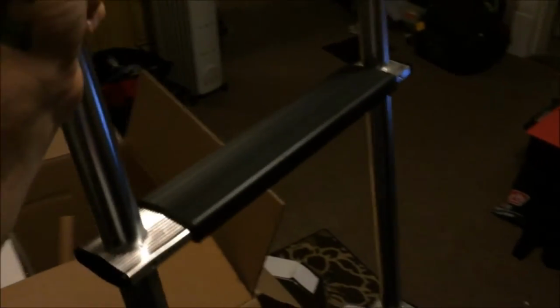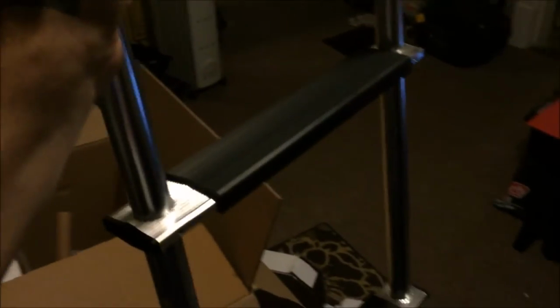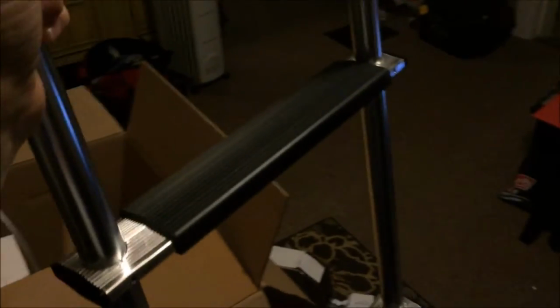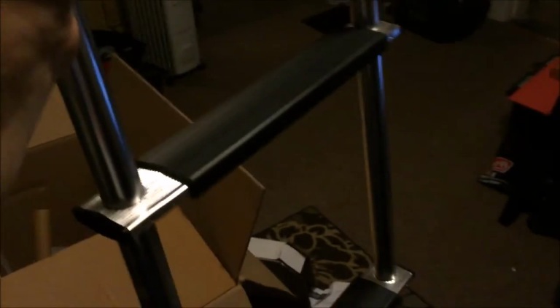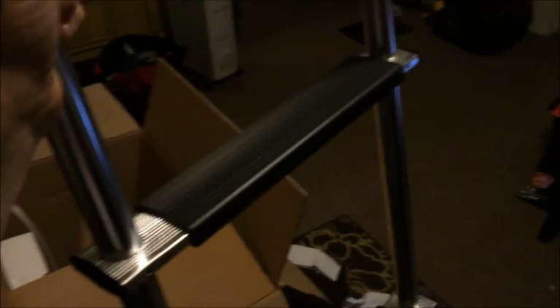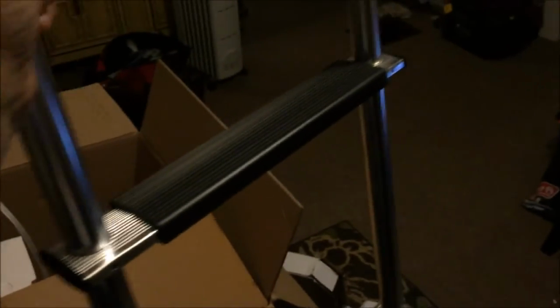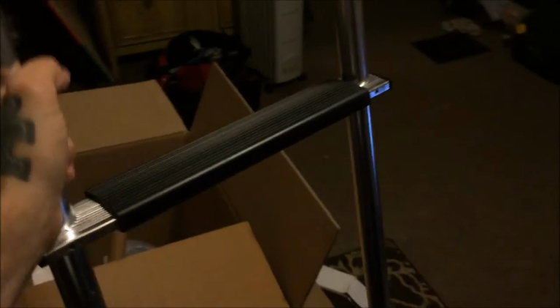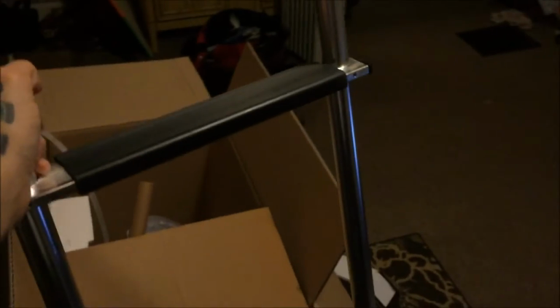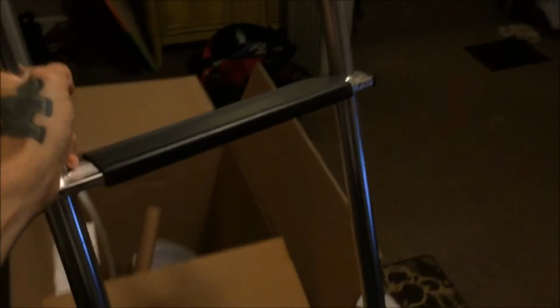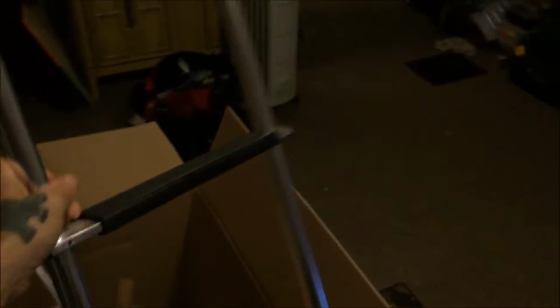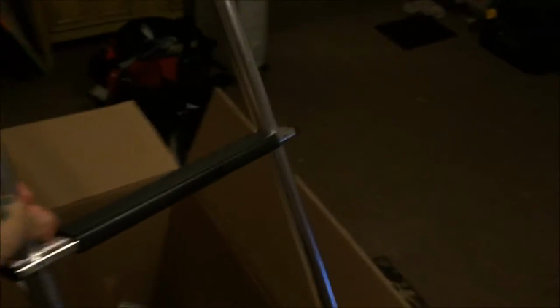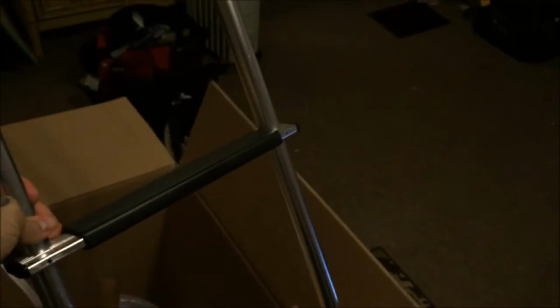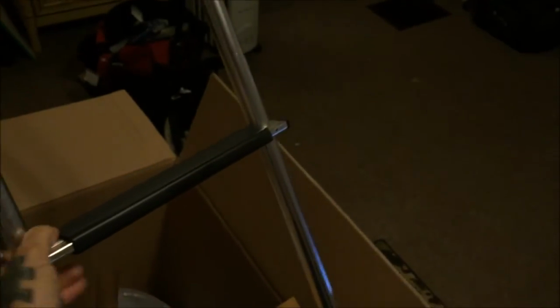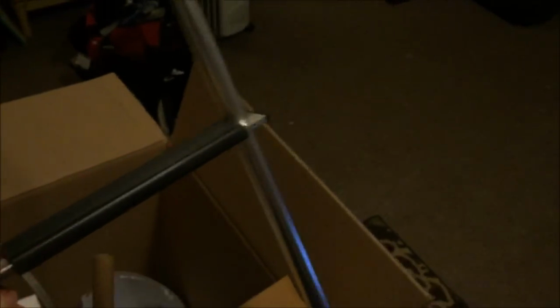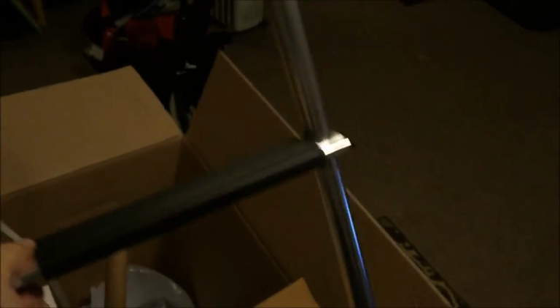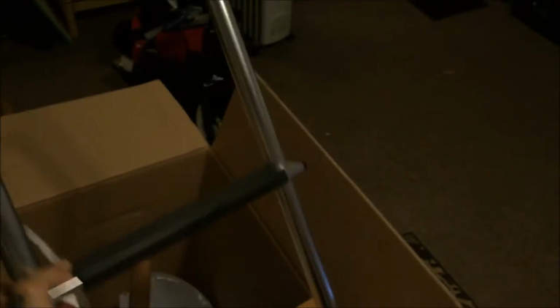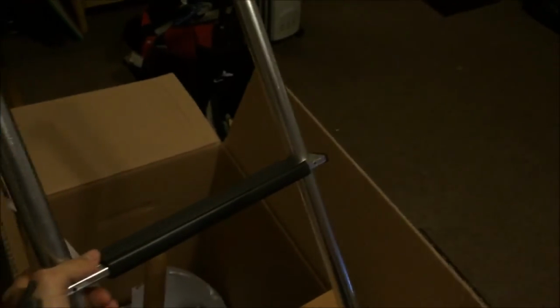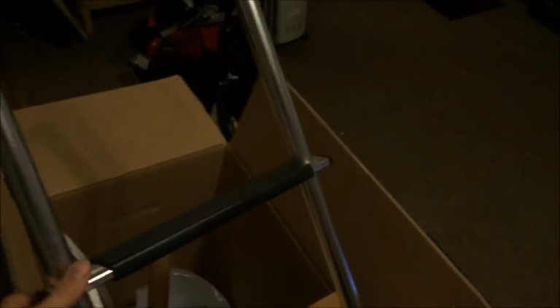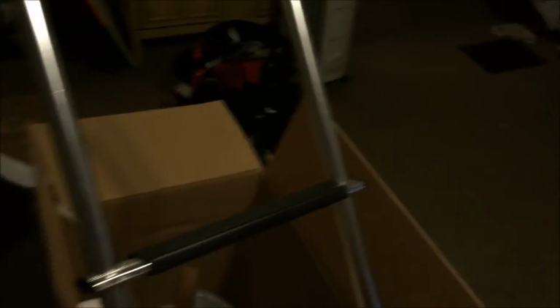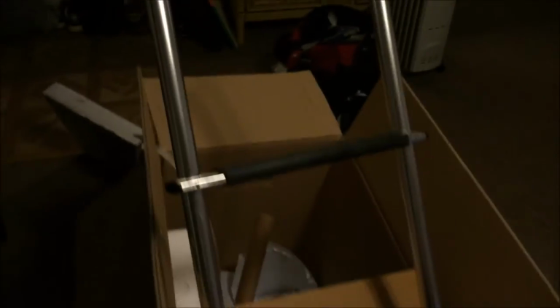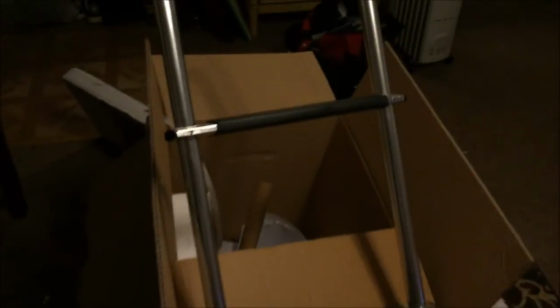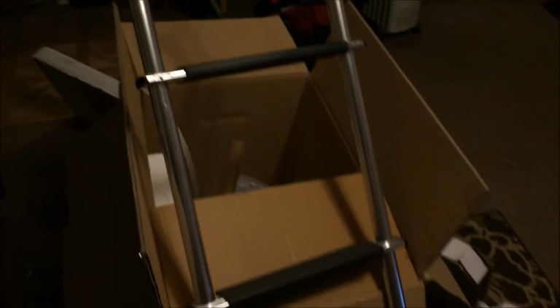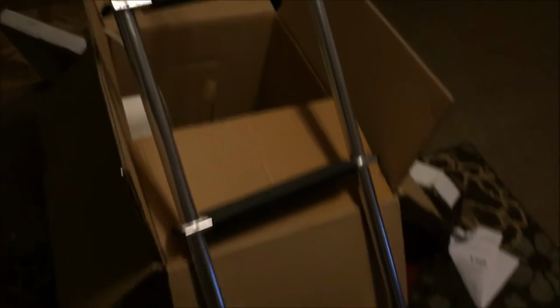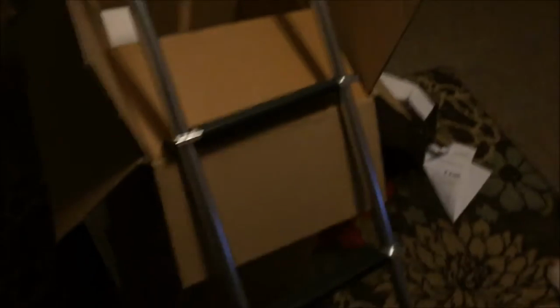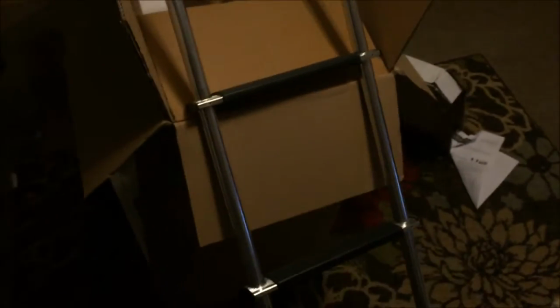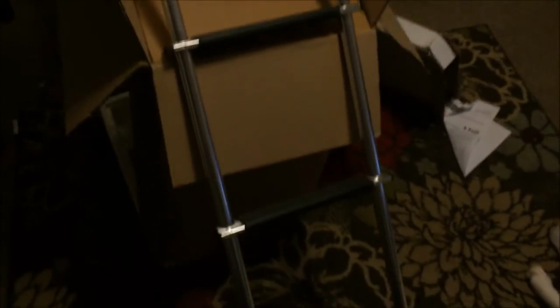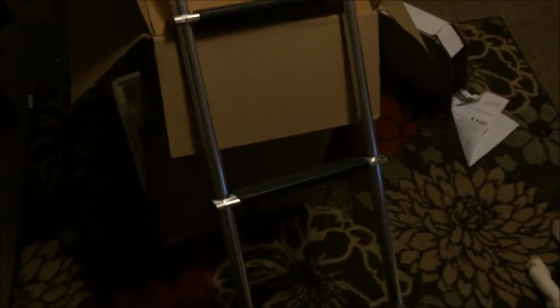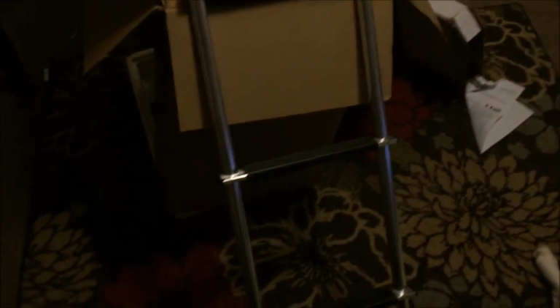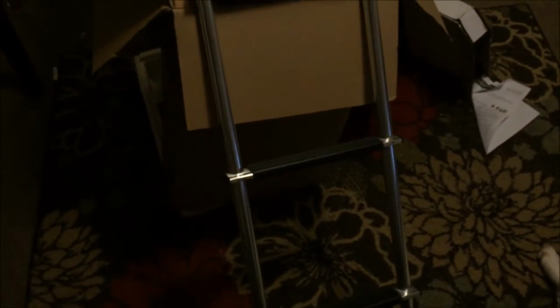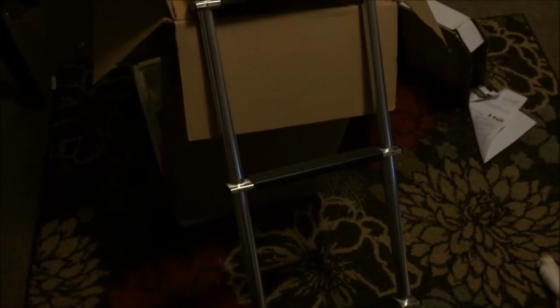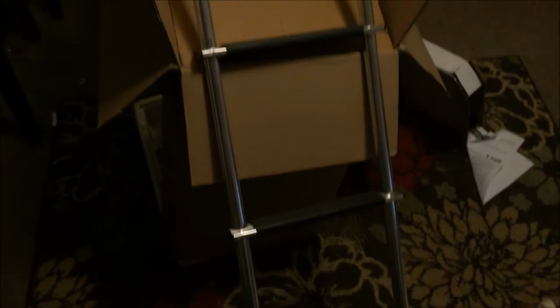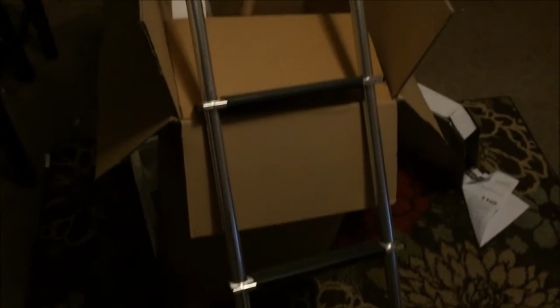Look at that wobble. It's not welded at all. It's put together just with pins. The thing is rated at 300 pounds — my ass.